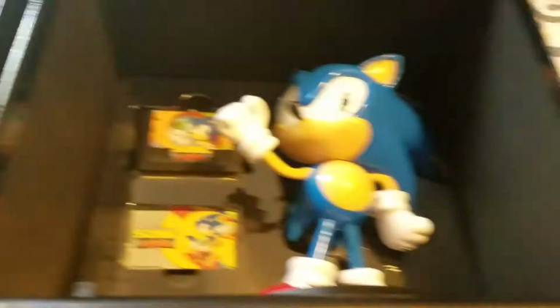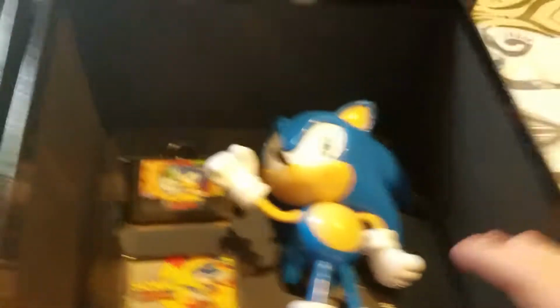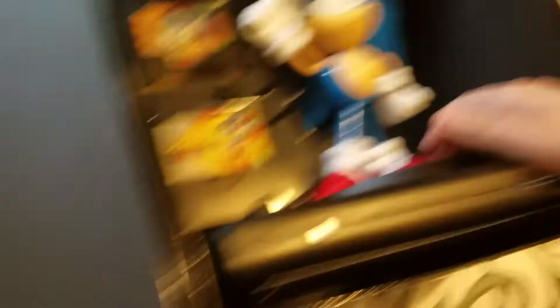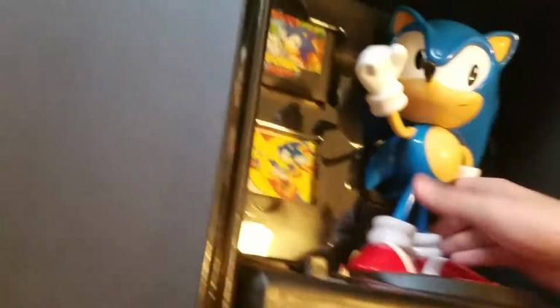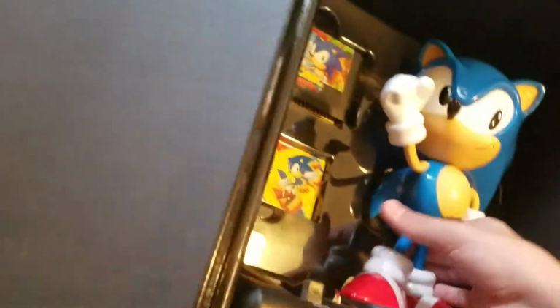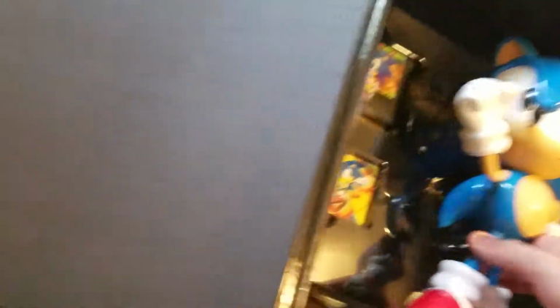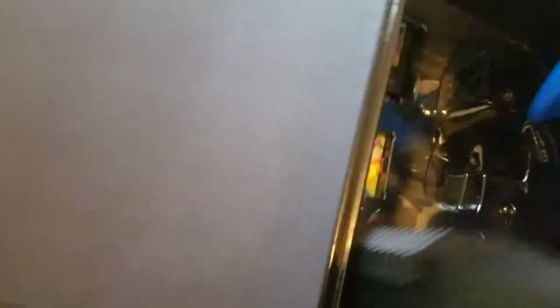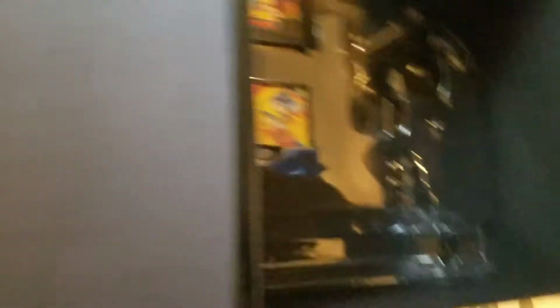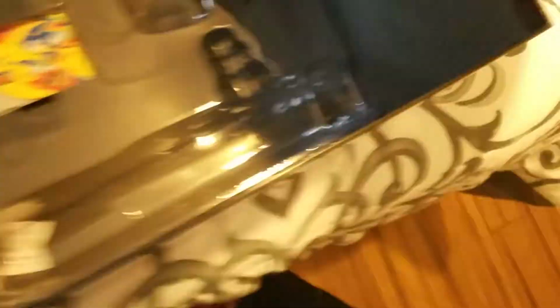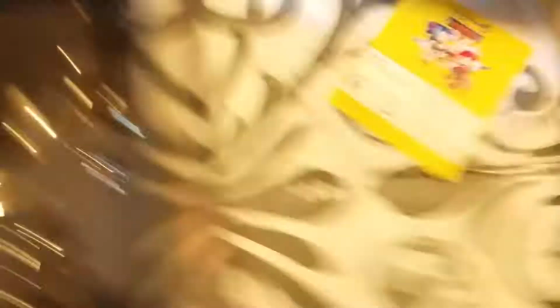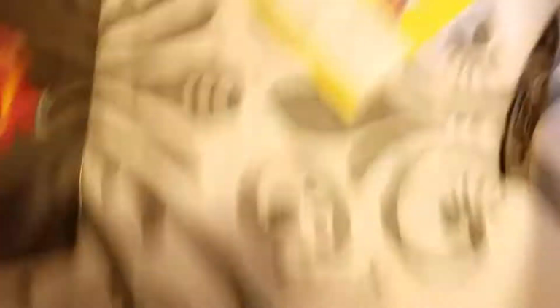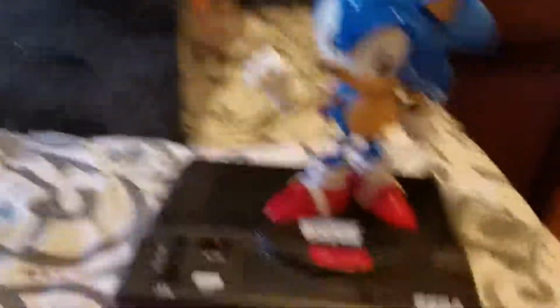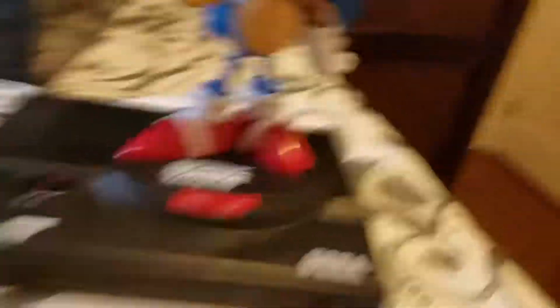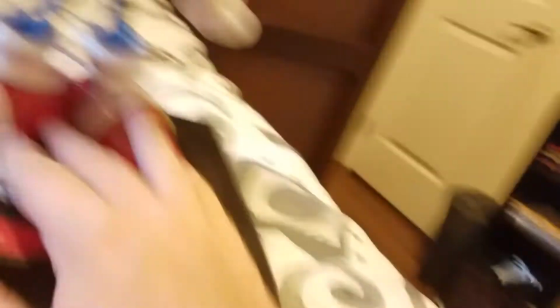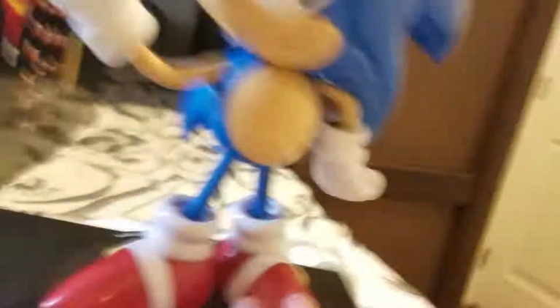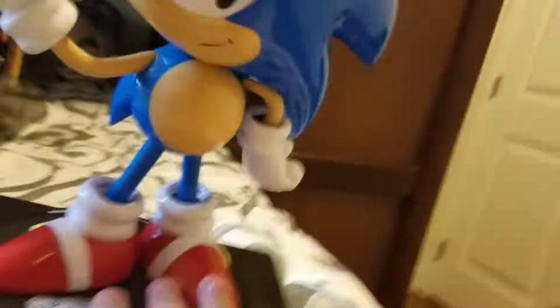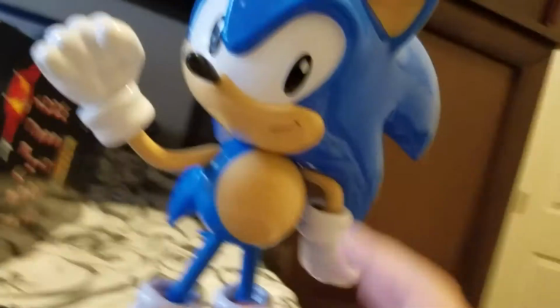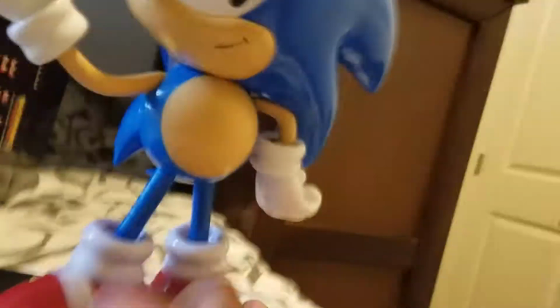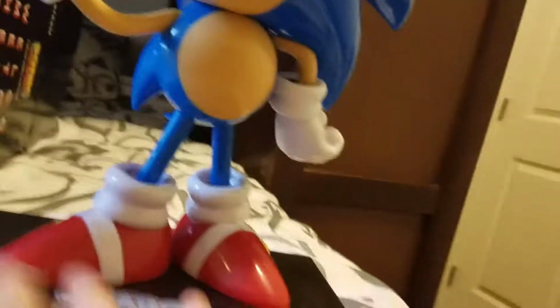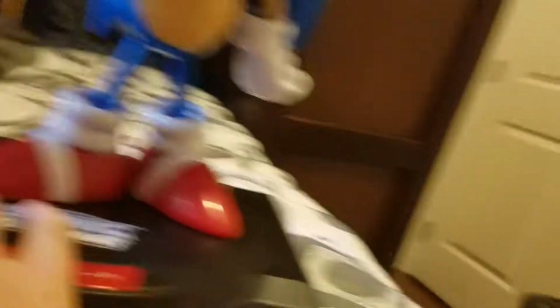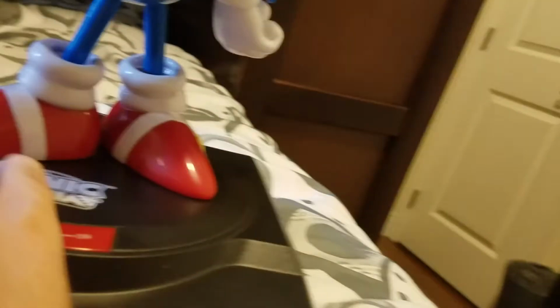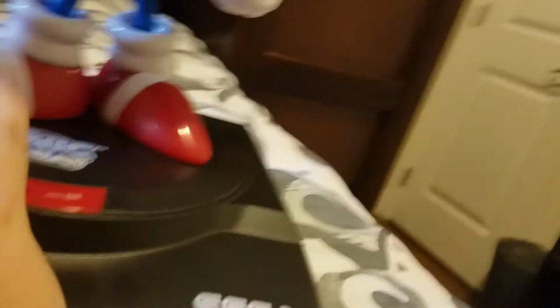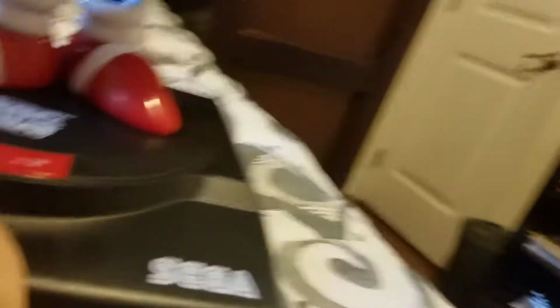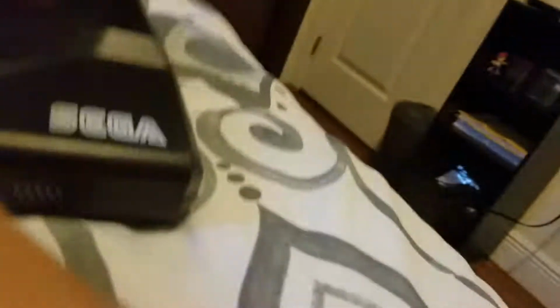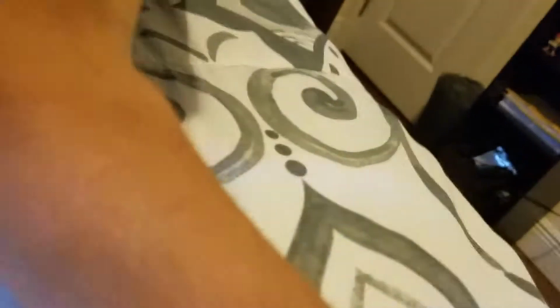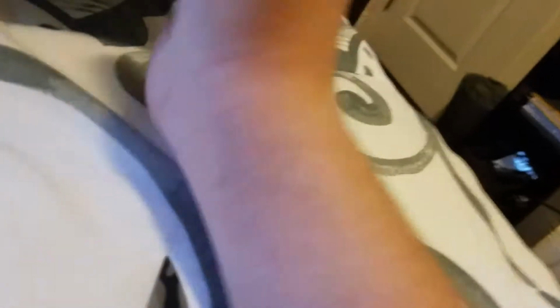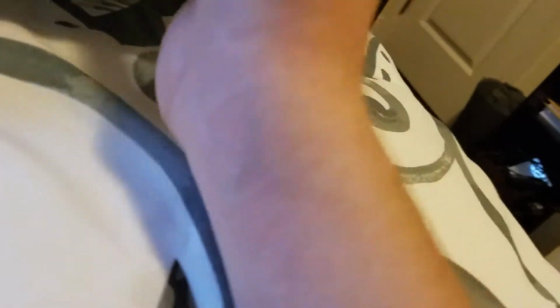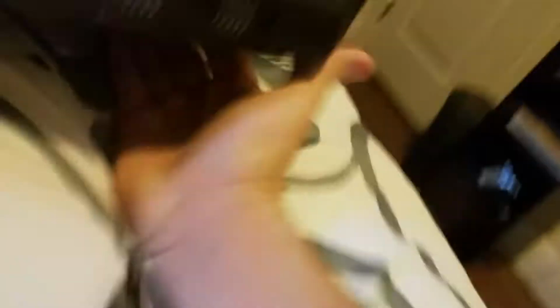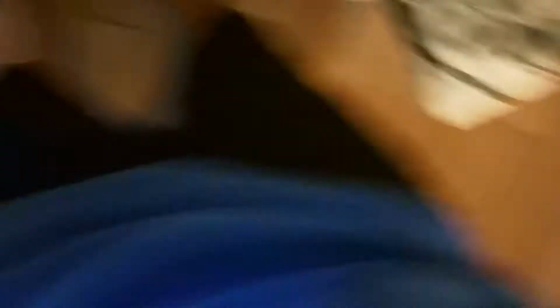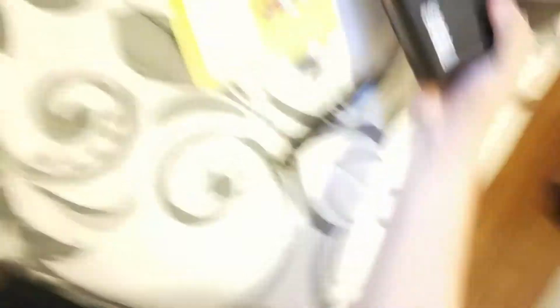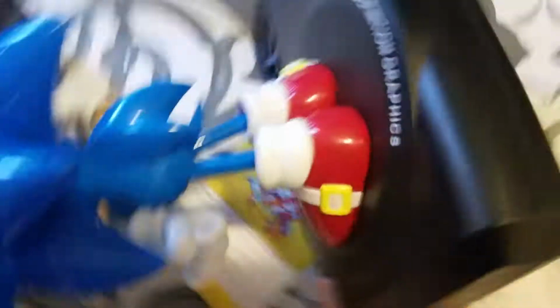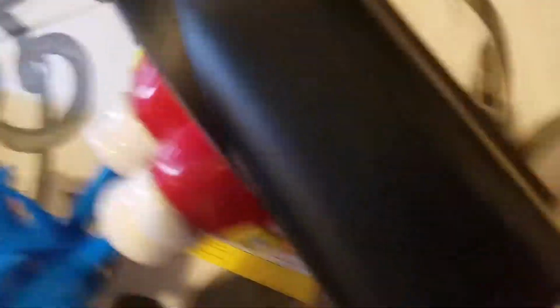This is the real thing. That's way bigger than I expected it to be, dude. That's Sega — it's got a lot of detail on it.